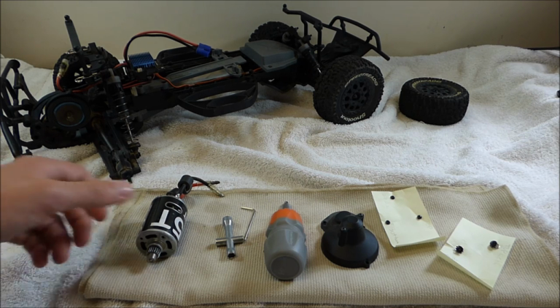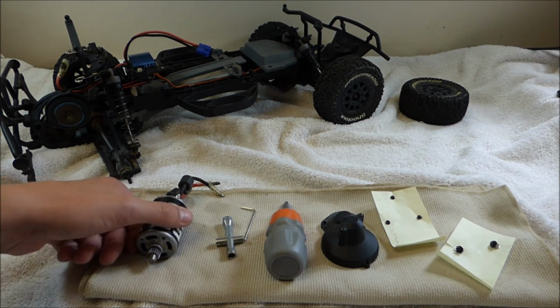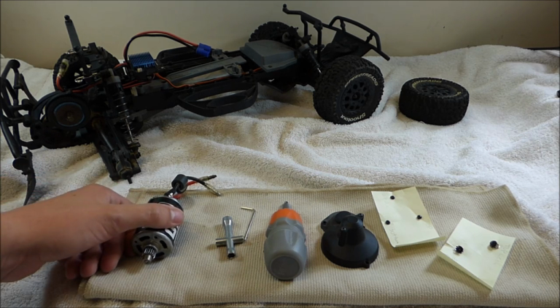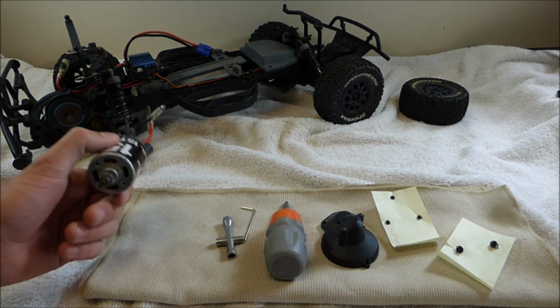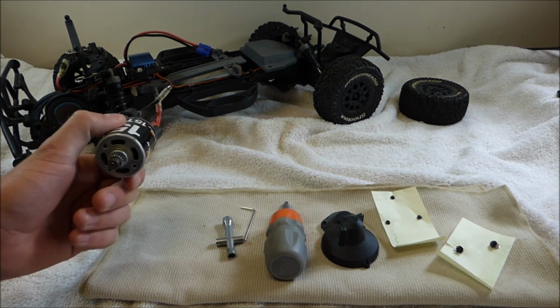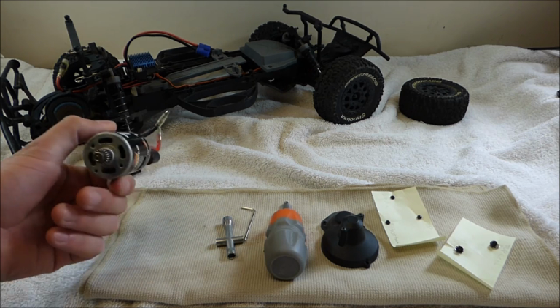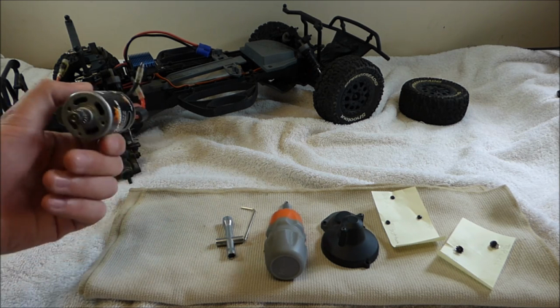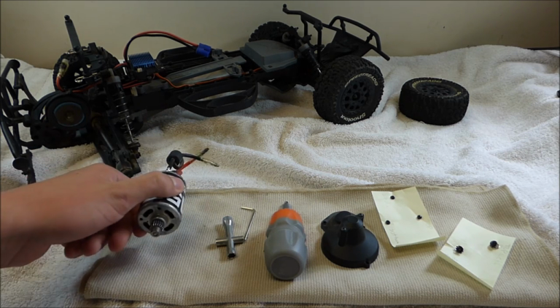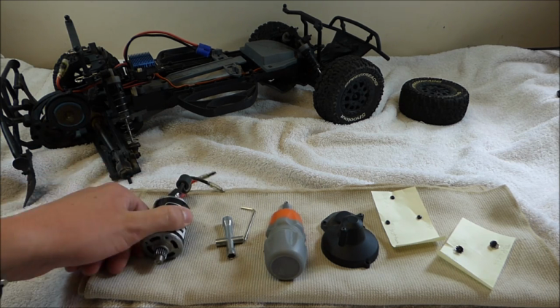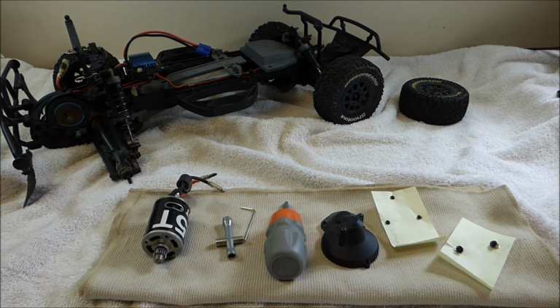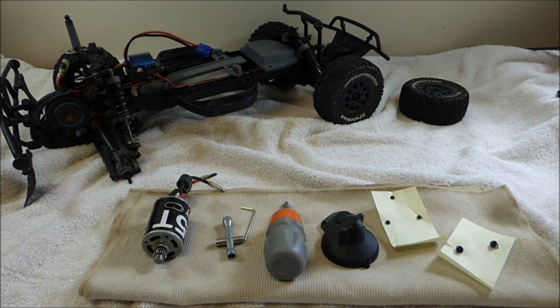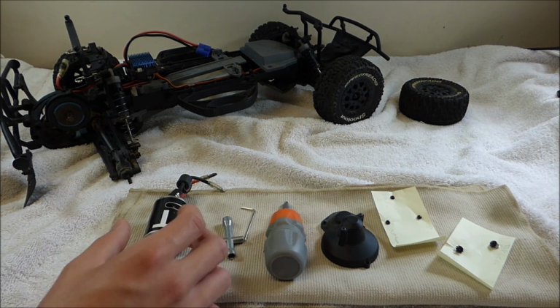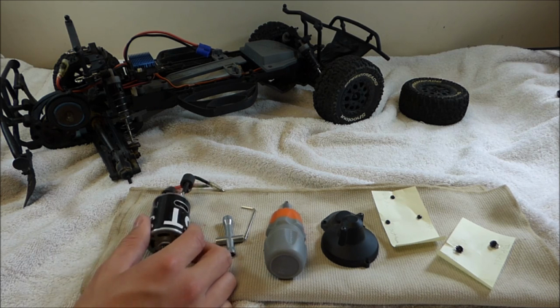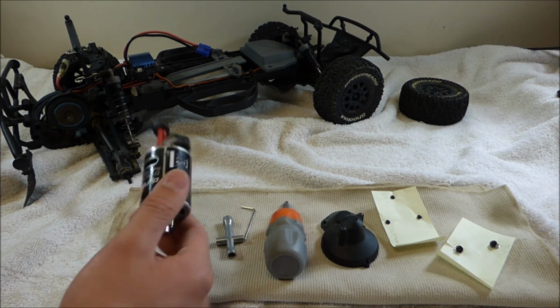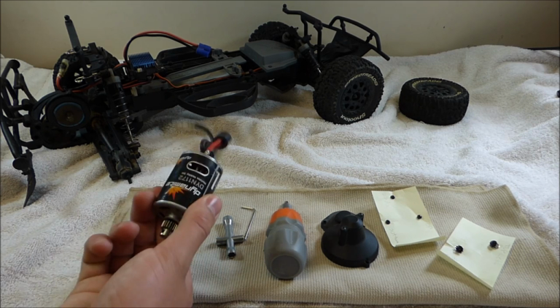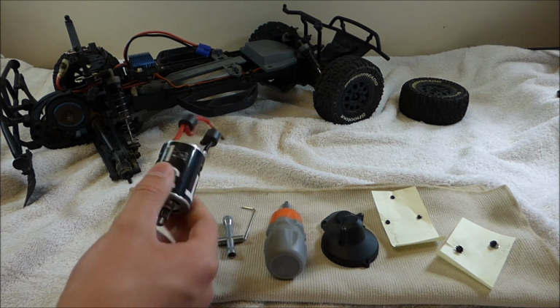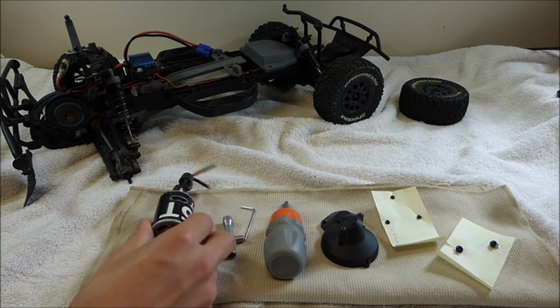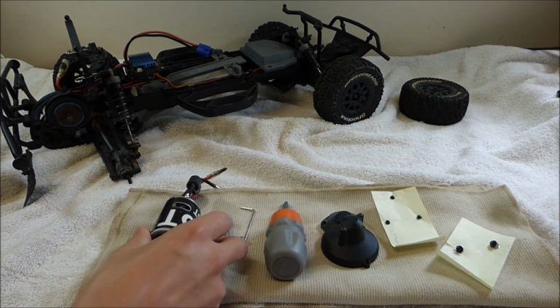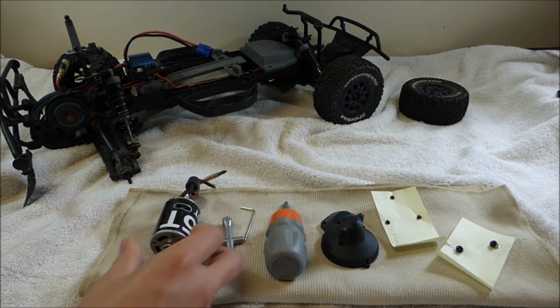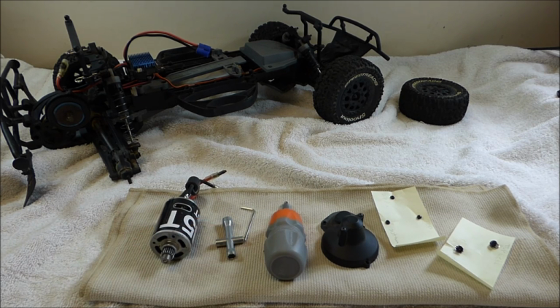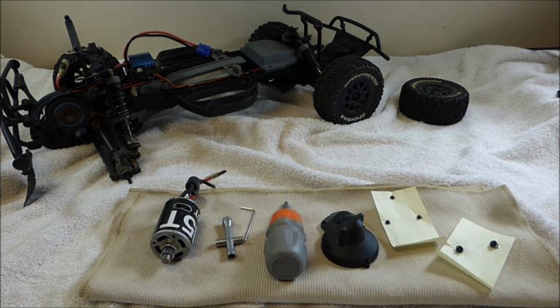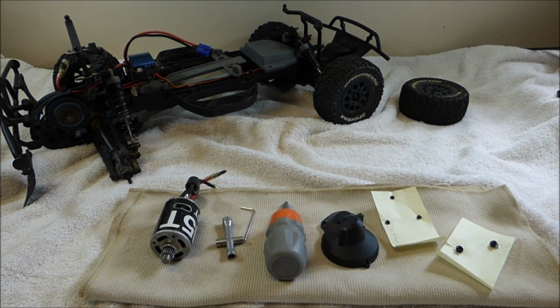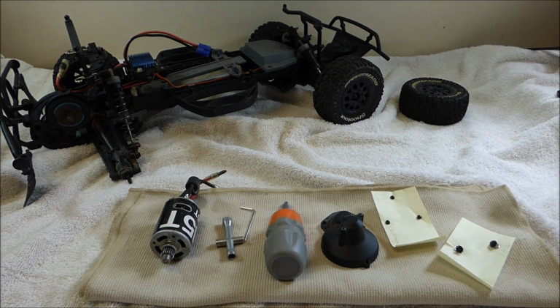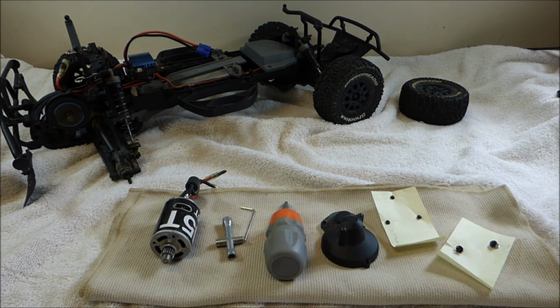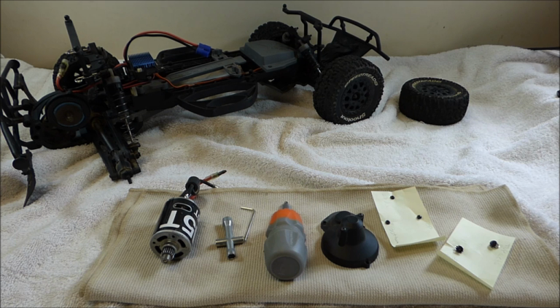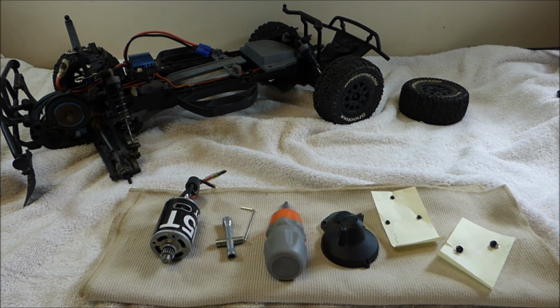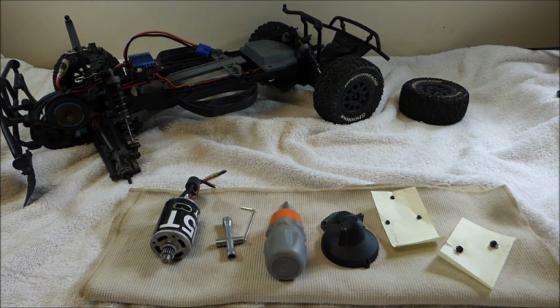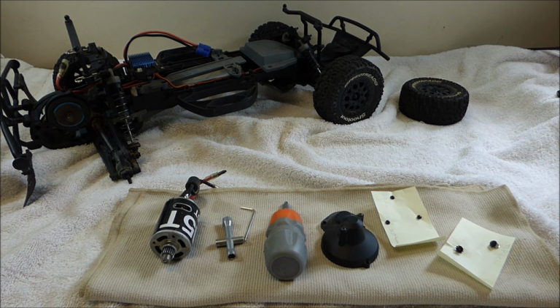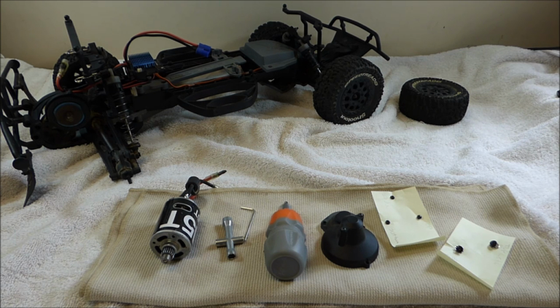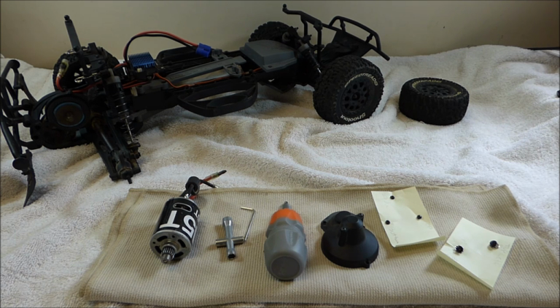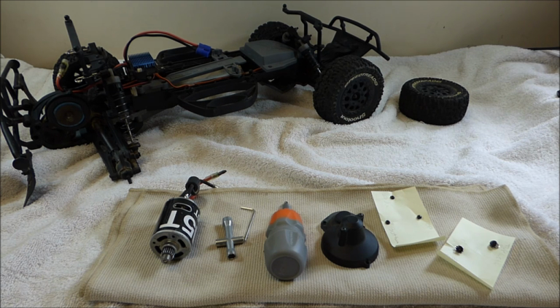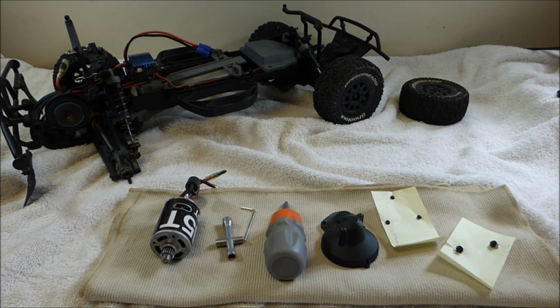These aren't very expensive, so I just went down to my local hobby shop and picked up another one. But I really don't want to kill this one as well, so it's just best to do some preventative maintenance on it. It really doesn't take very long and it's not expensive at all.